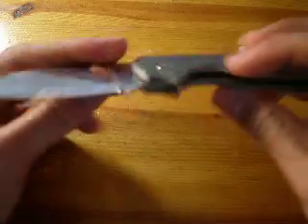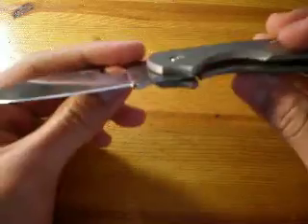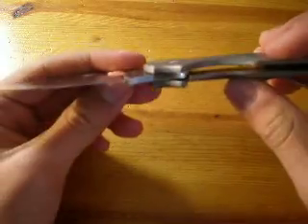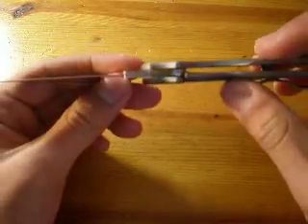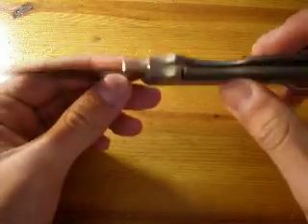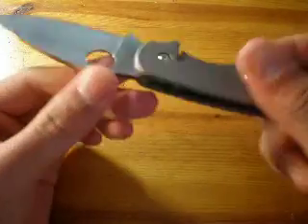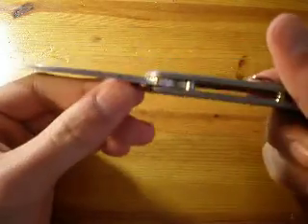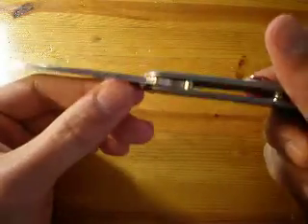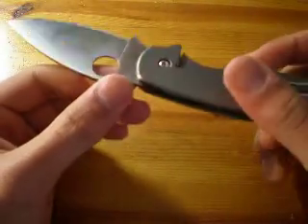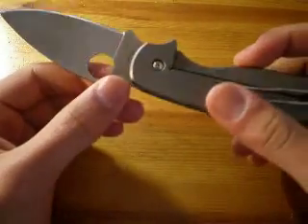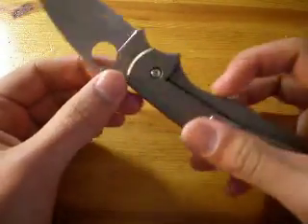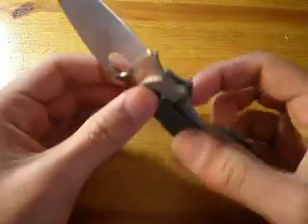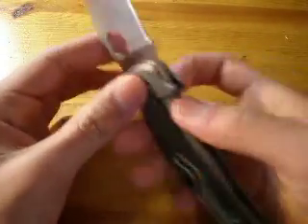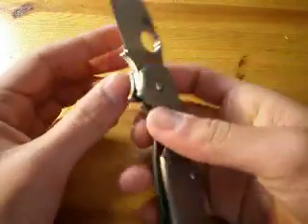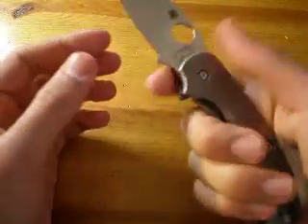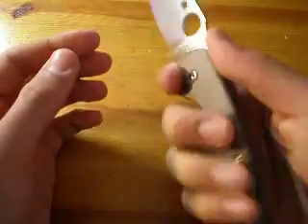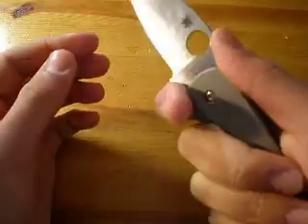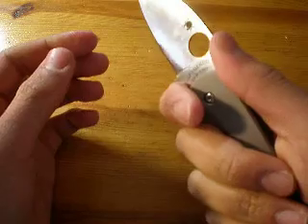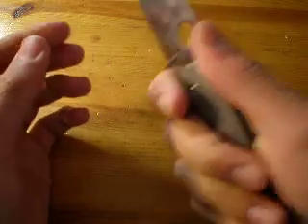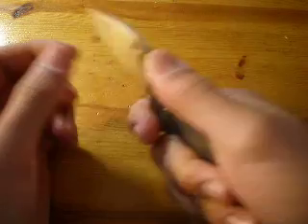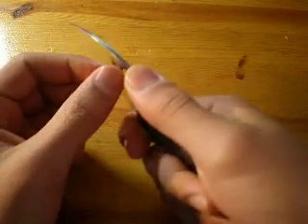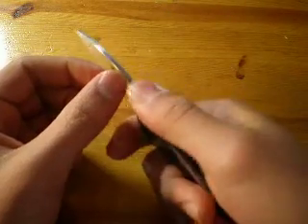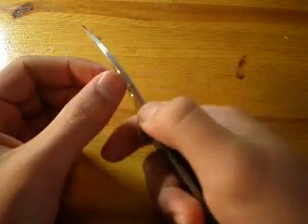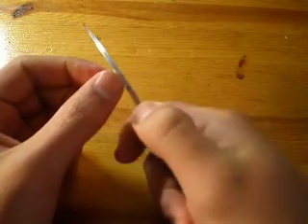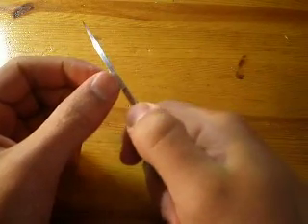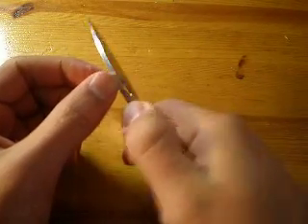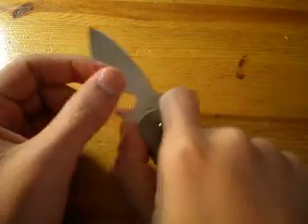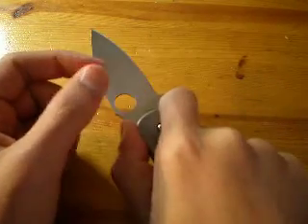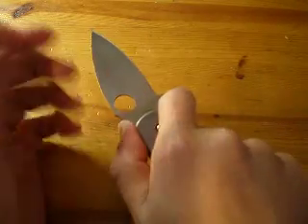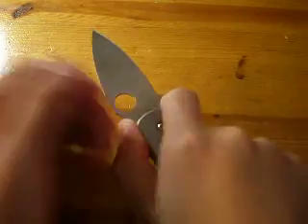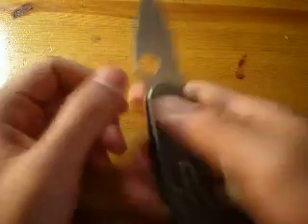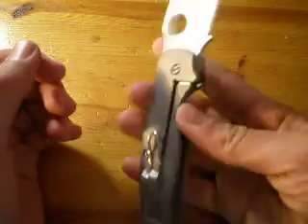Both the coil and the thumb ramp are nicely jimped. It's not too sharp, which I like, but it's definitely grippy enough.